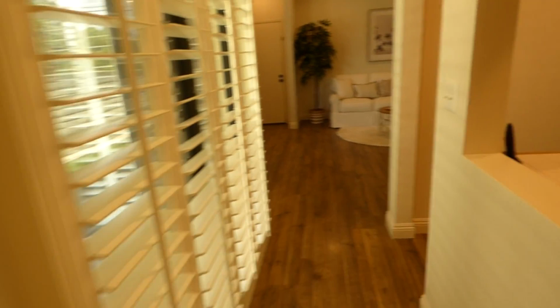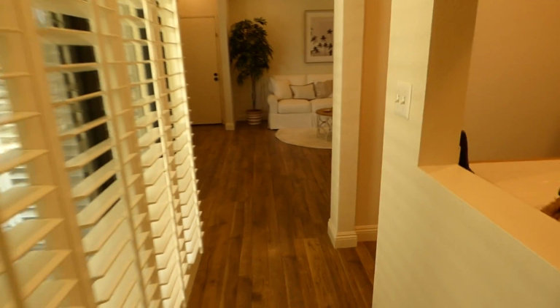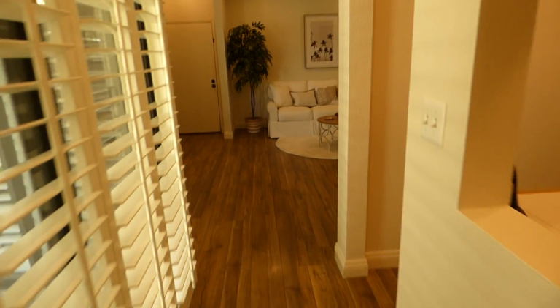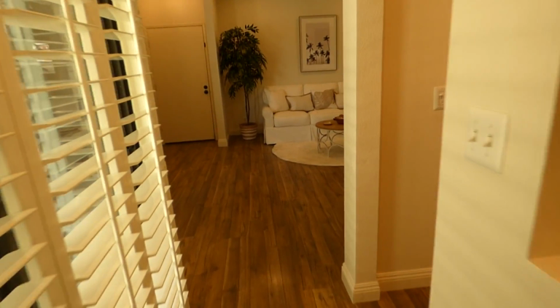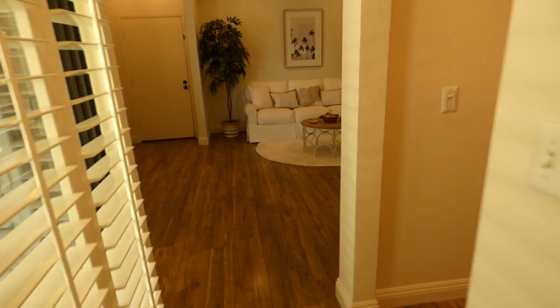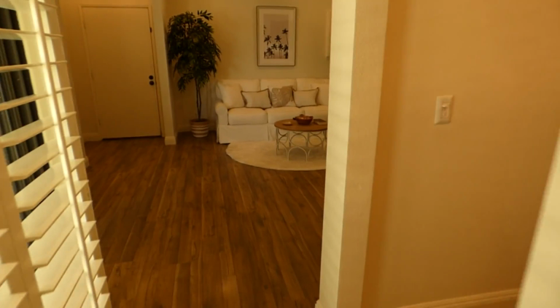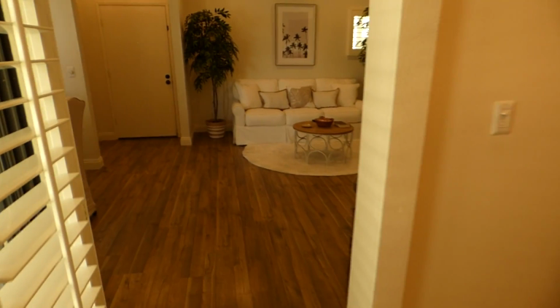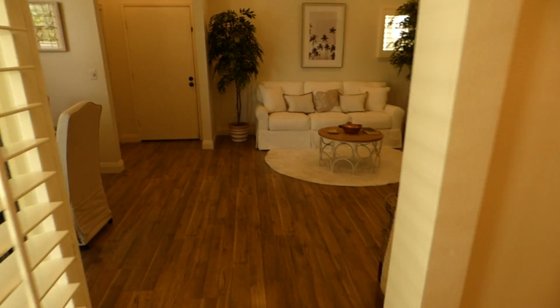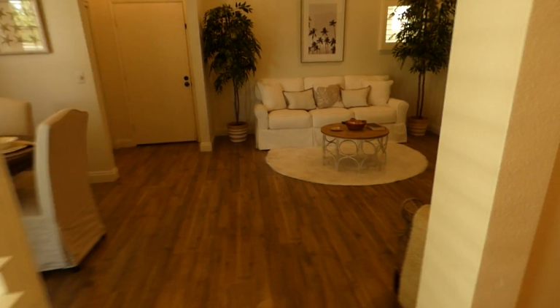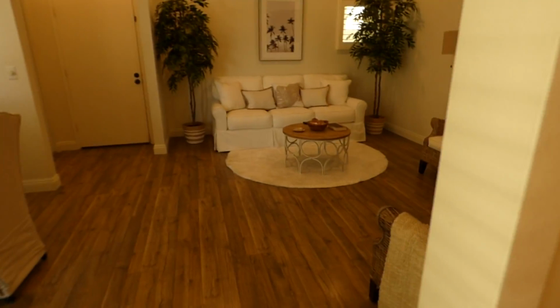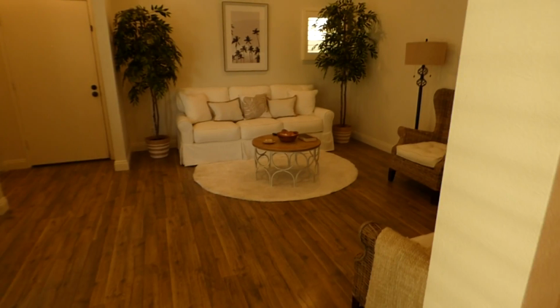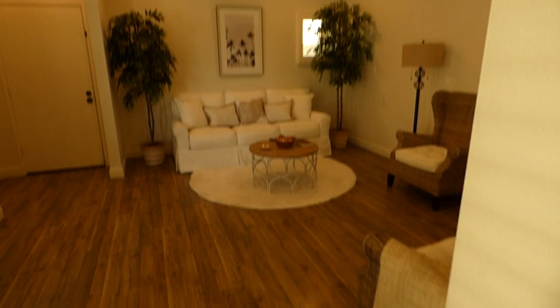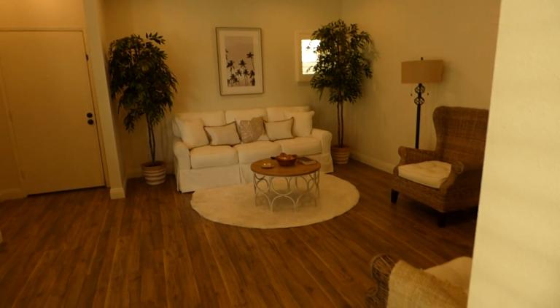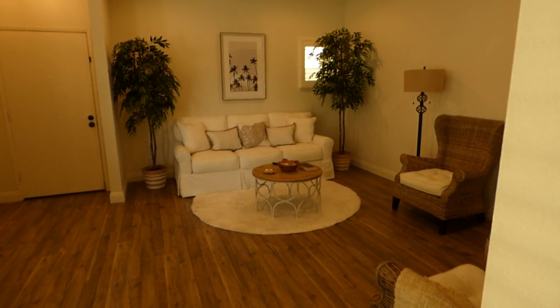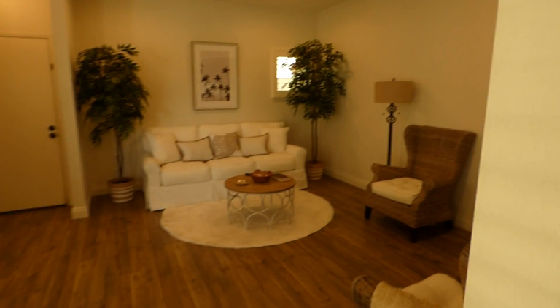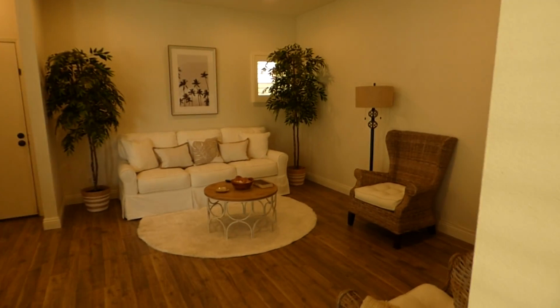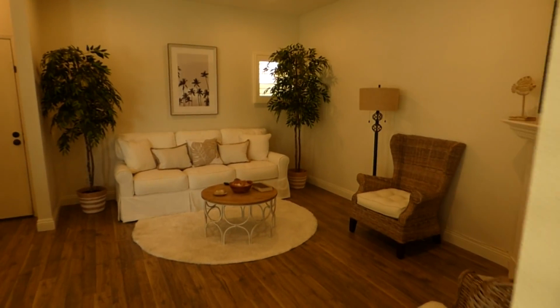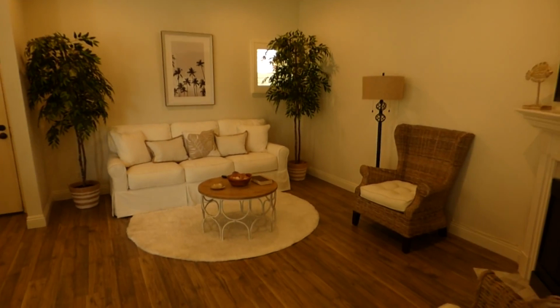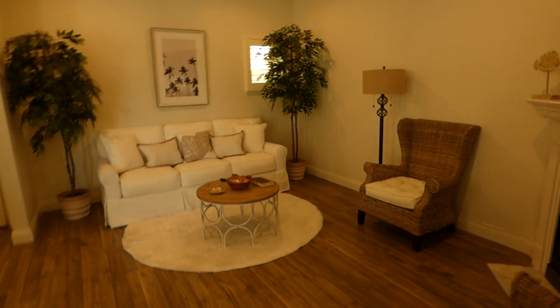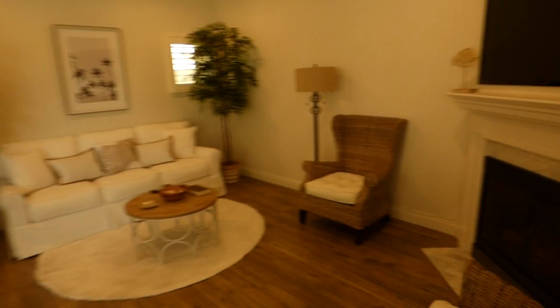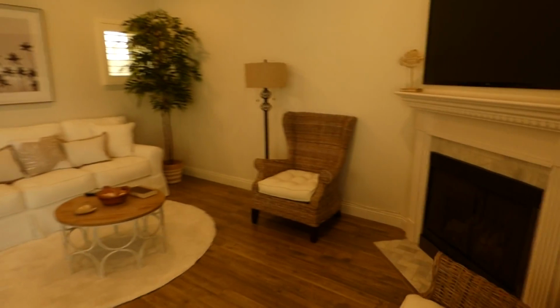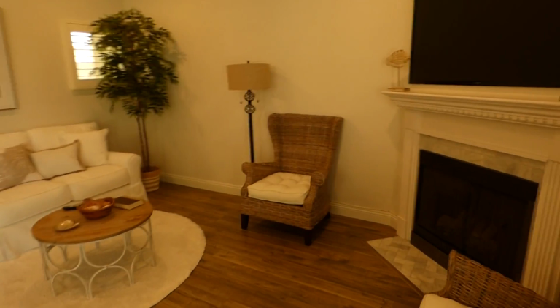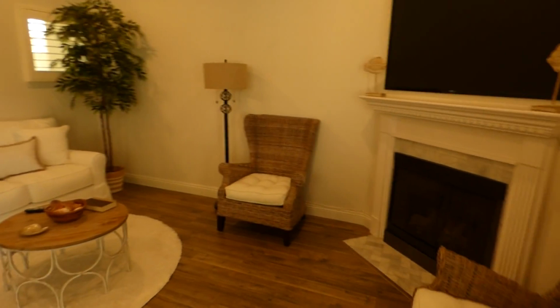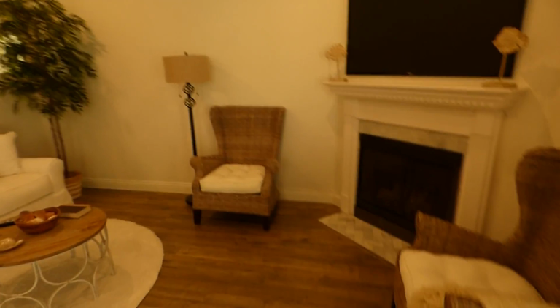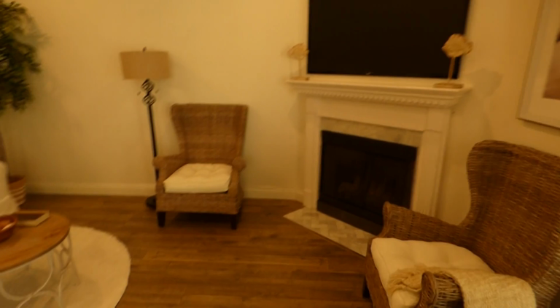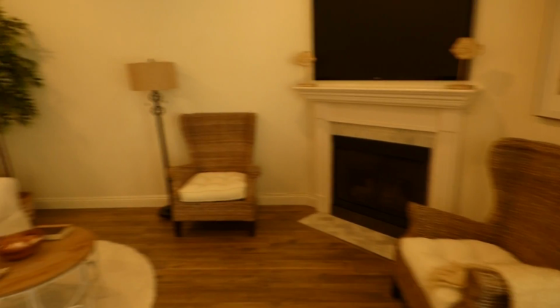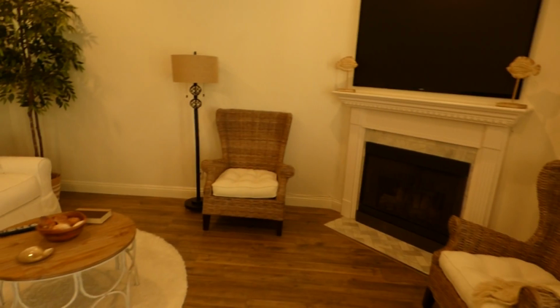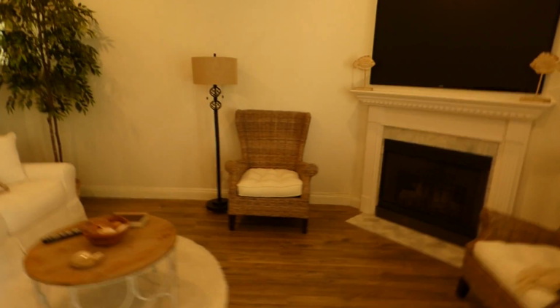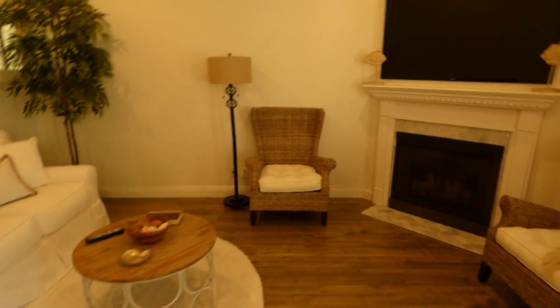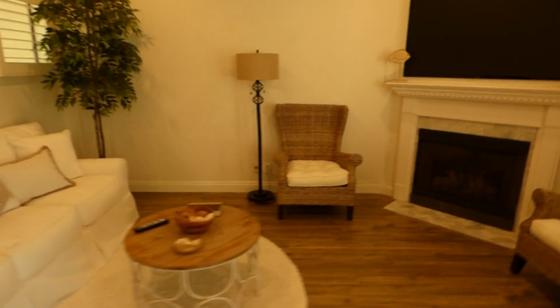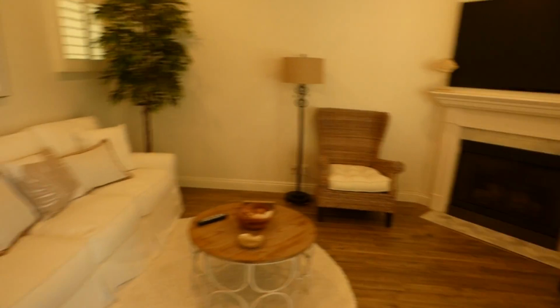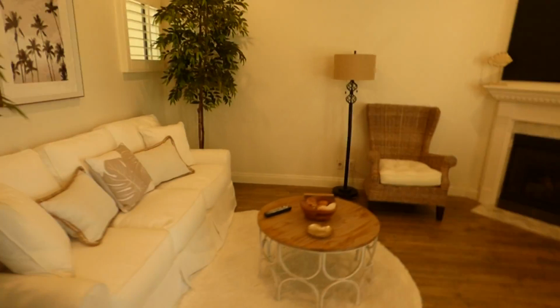If you'd like to take advantage of this, give me a call. Allison Van Wig, 562-882-1581, Superbroker.com.